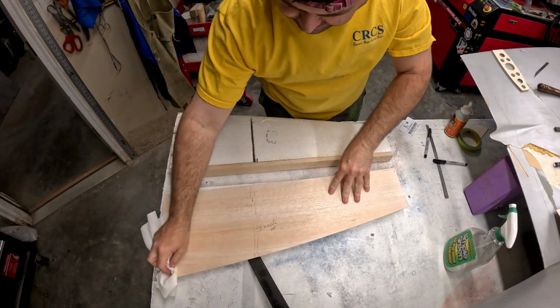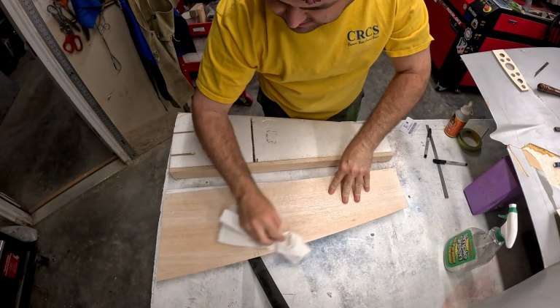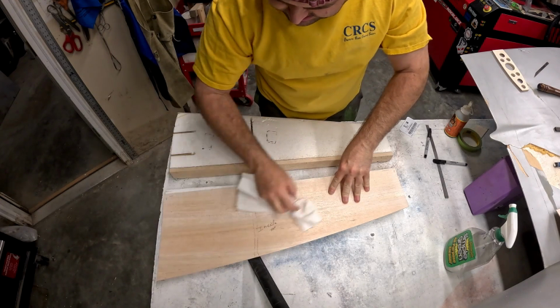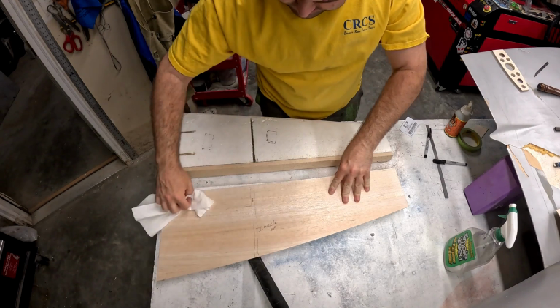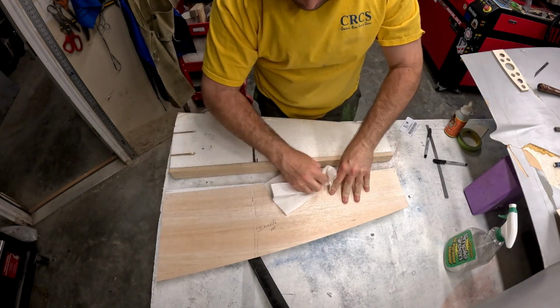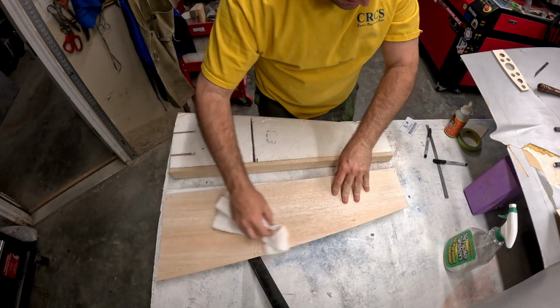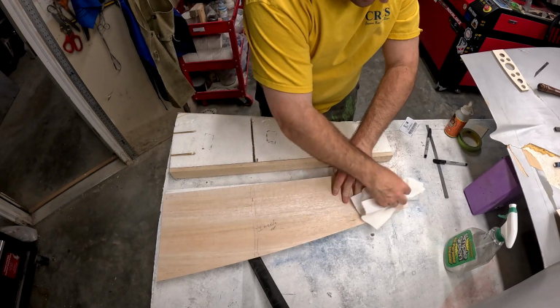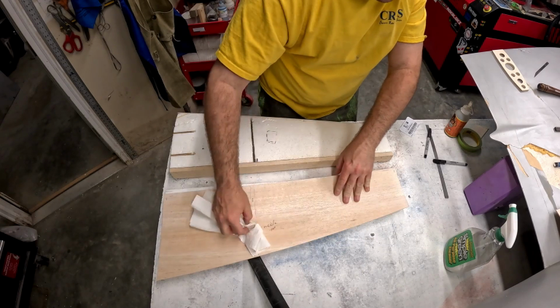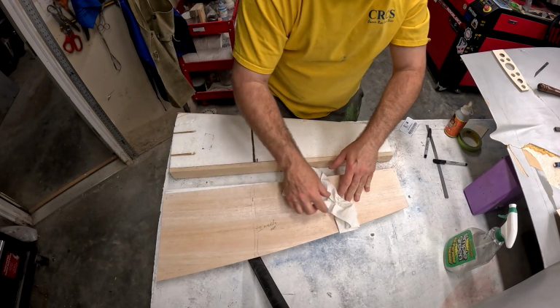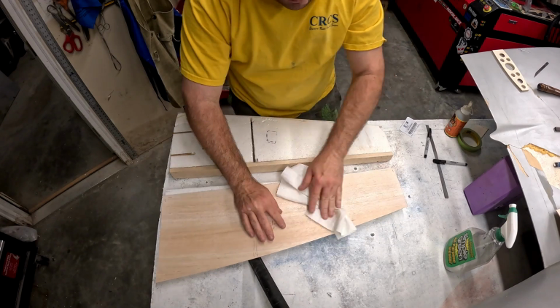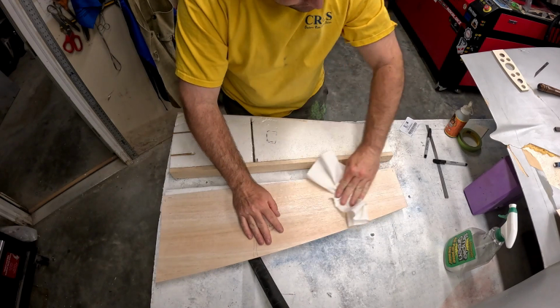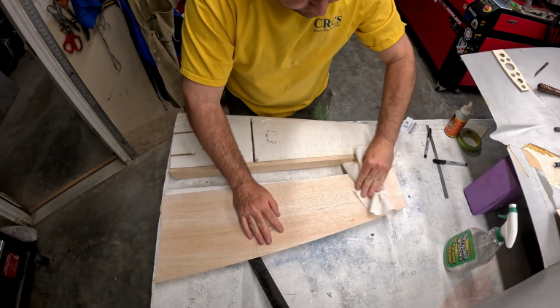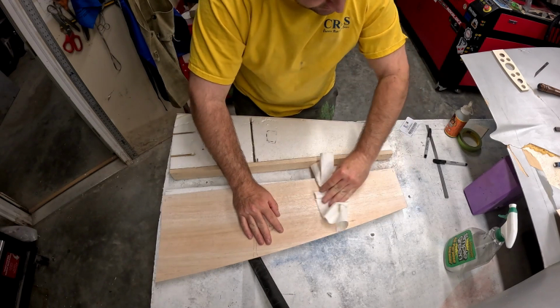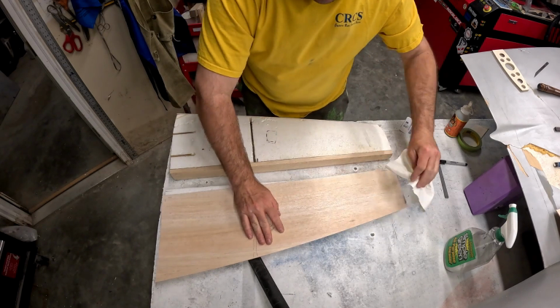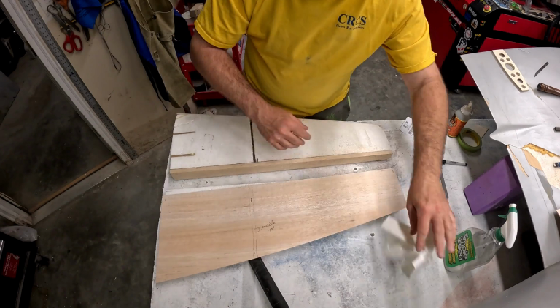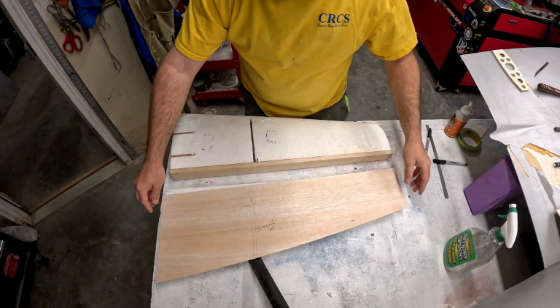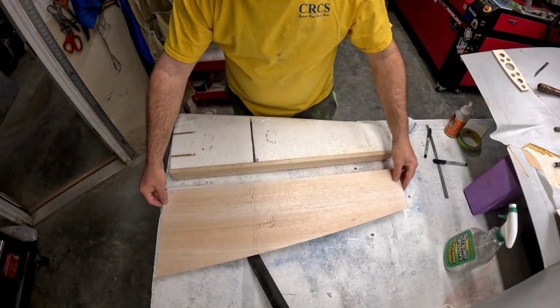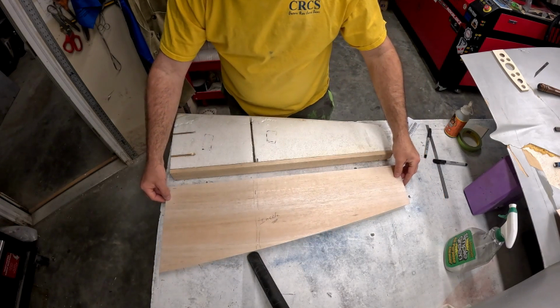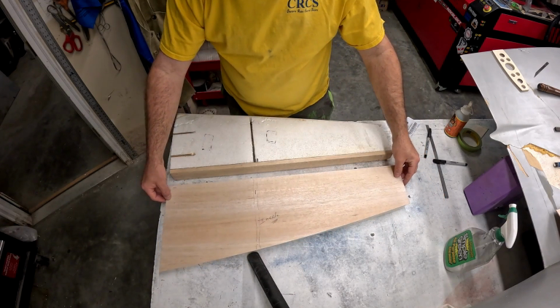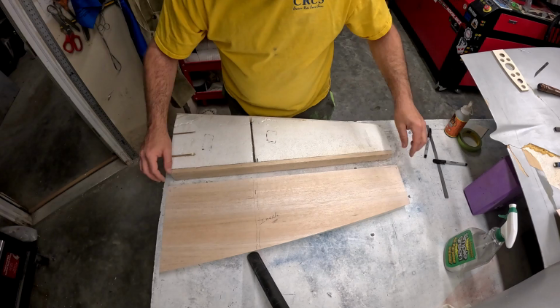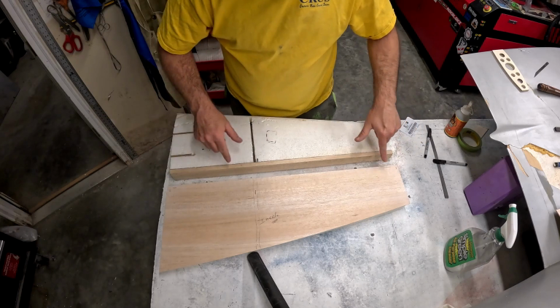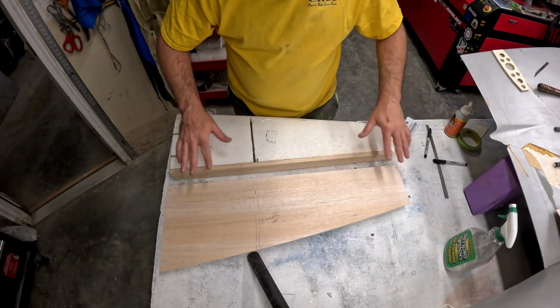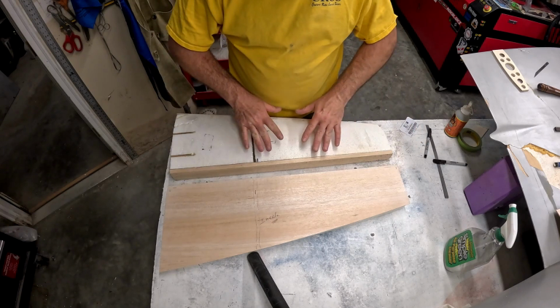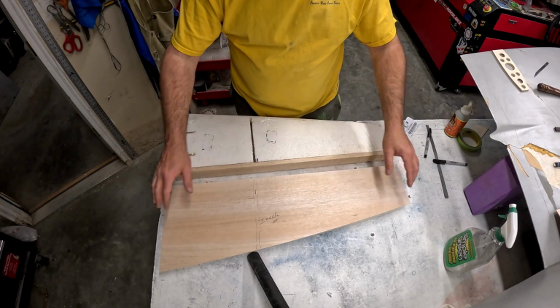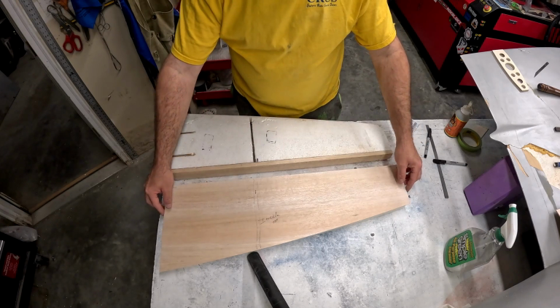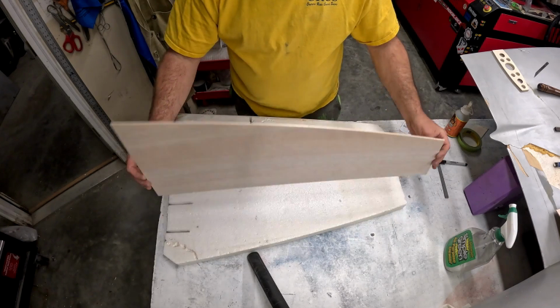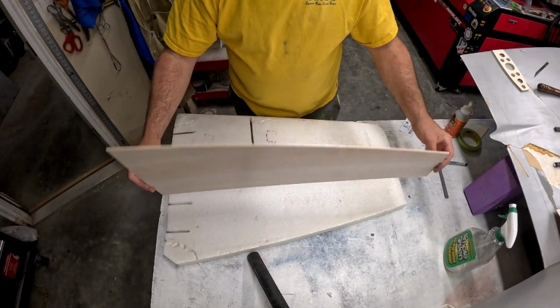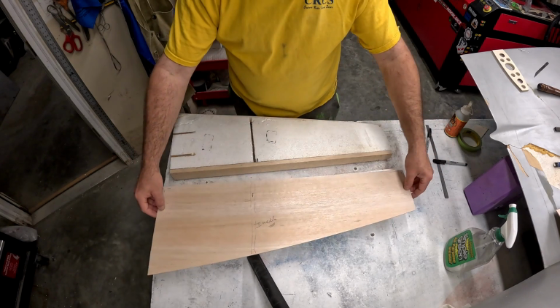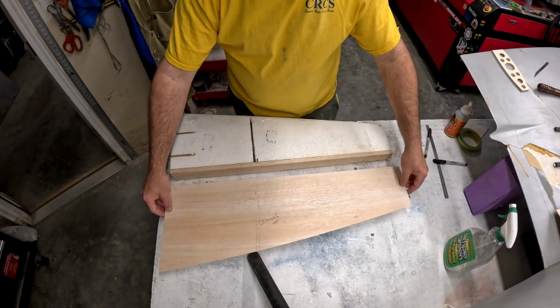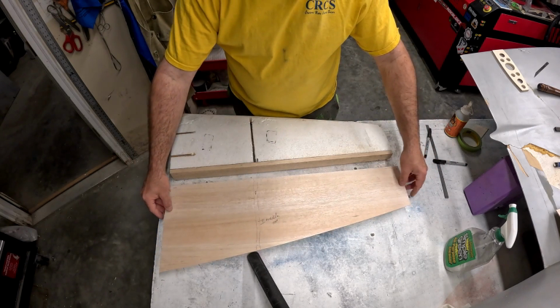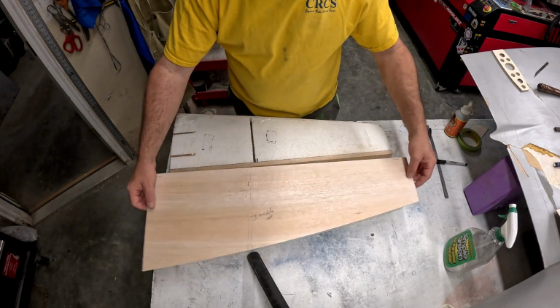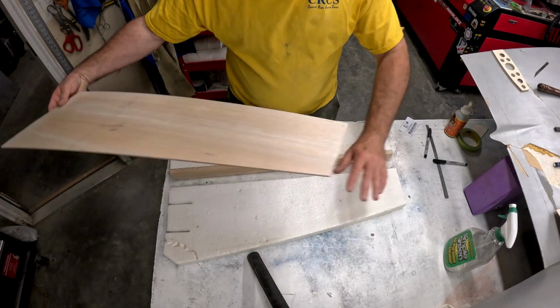Then wipe it down with a paper towel just to help spread that water around so we don't have any significantly damp spots. One thing I did do here before starting the video is I set the skin over the foam core shuck.